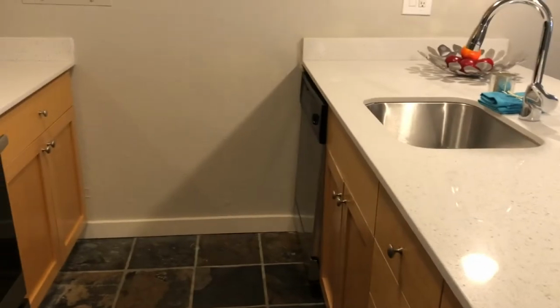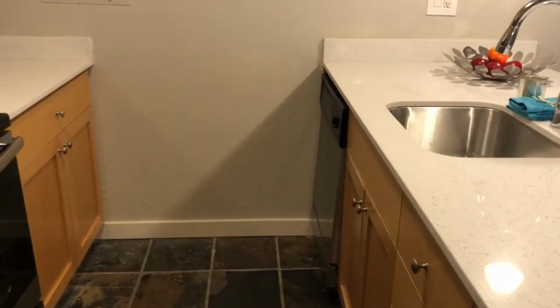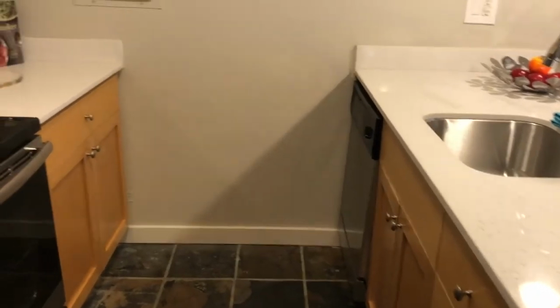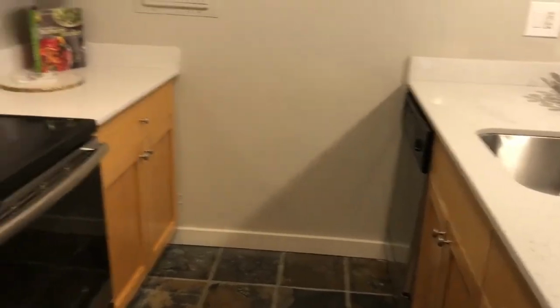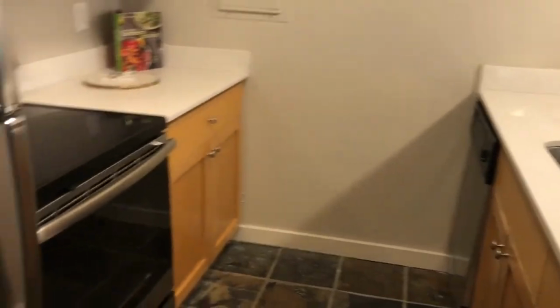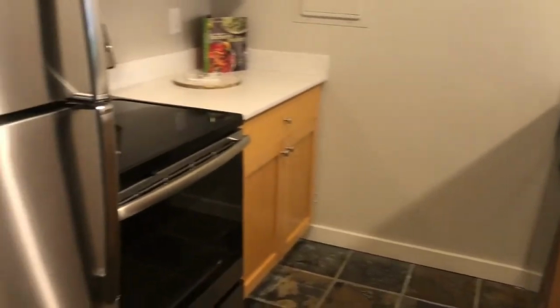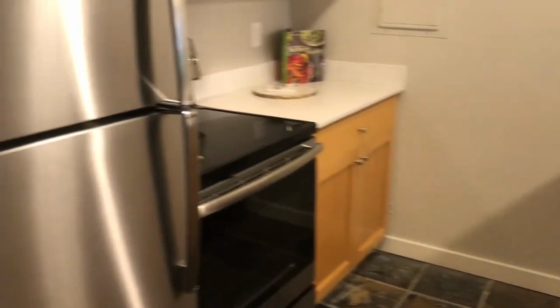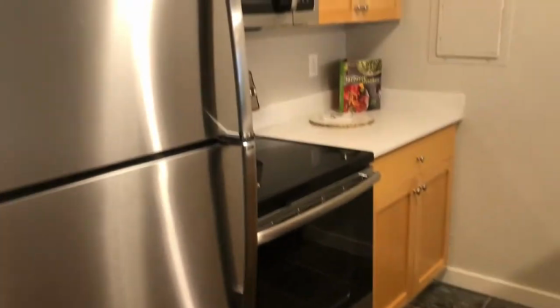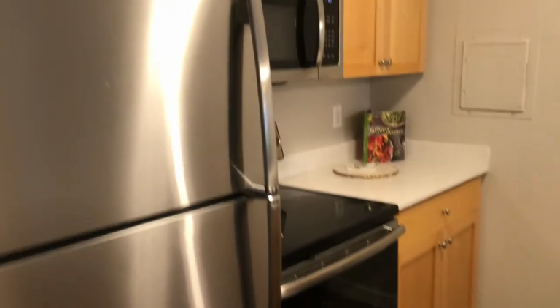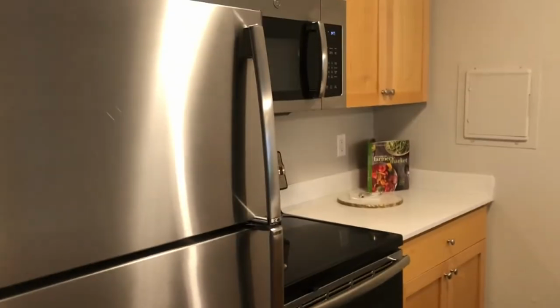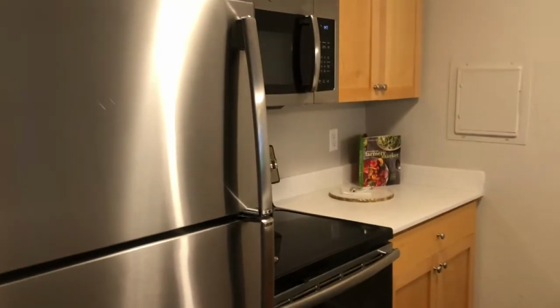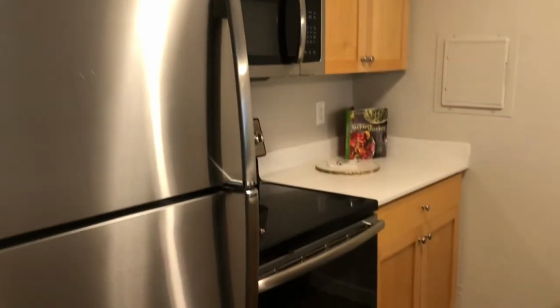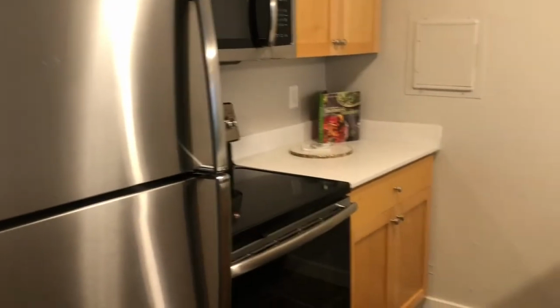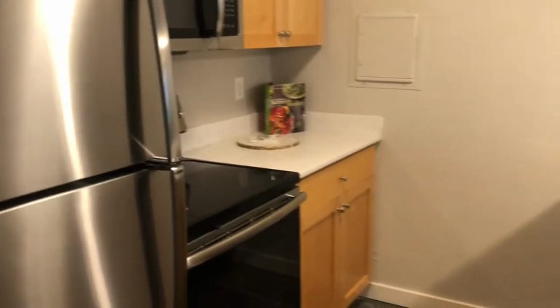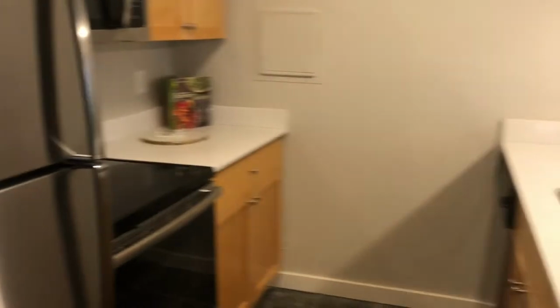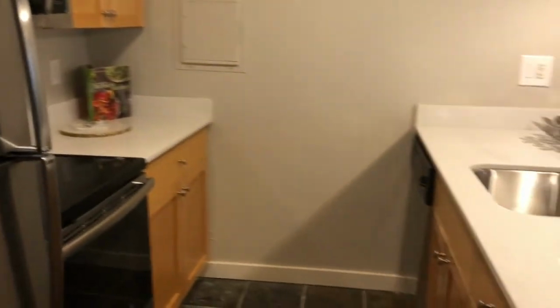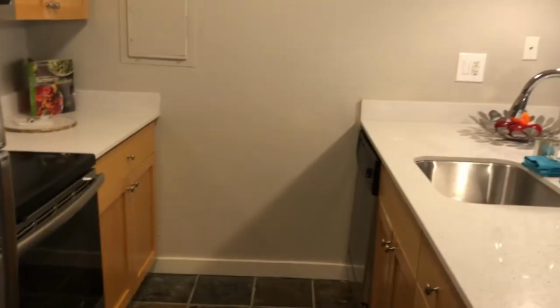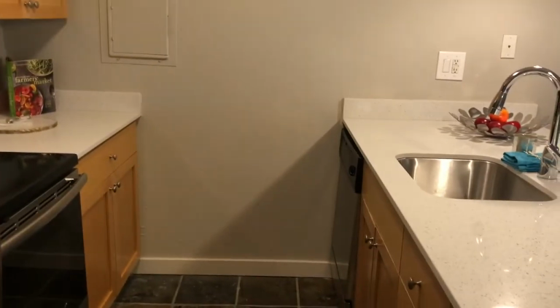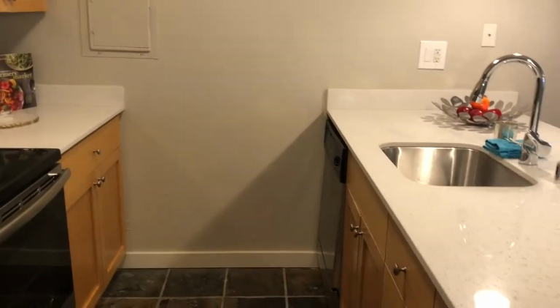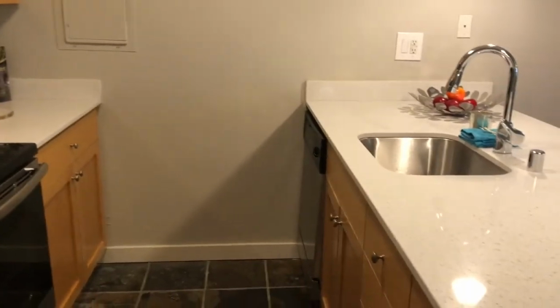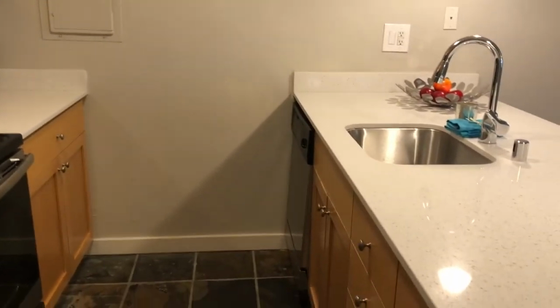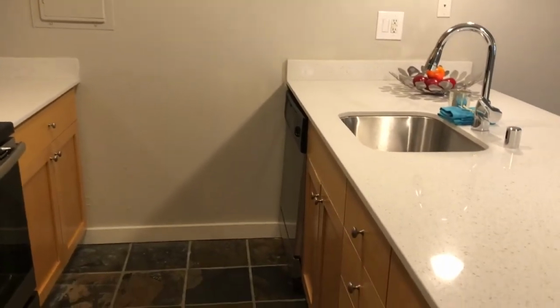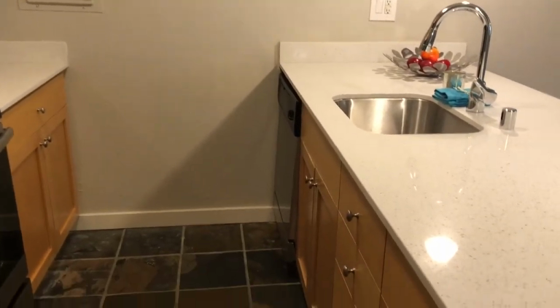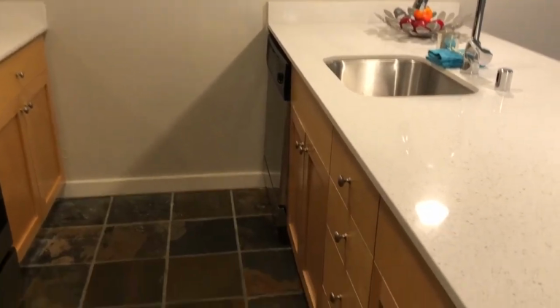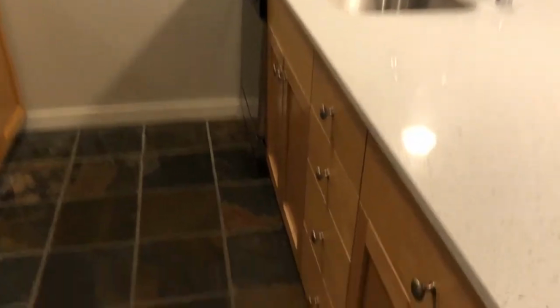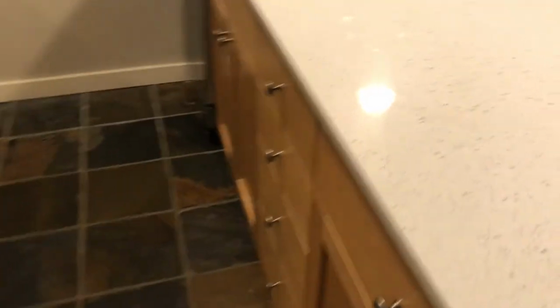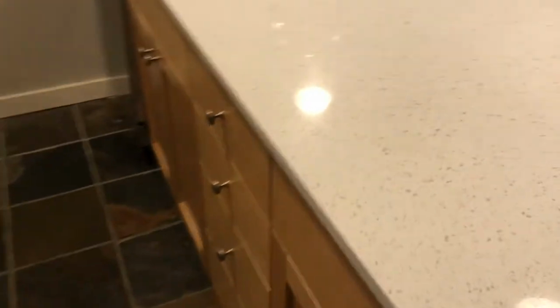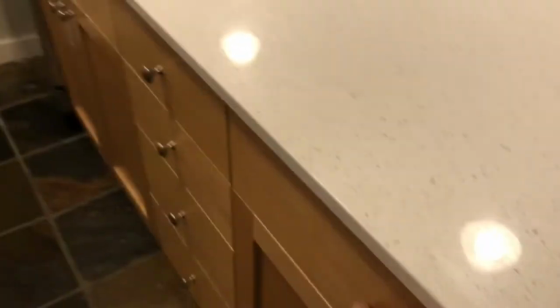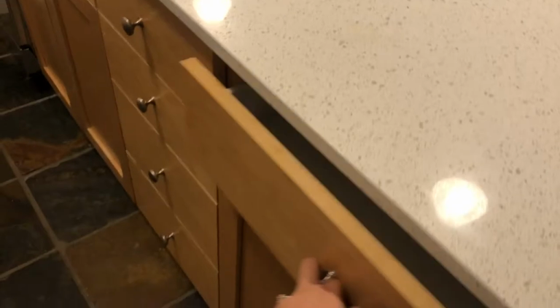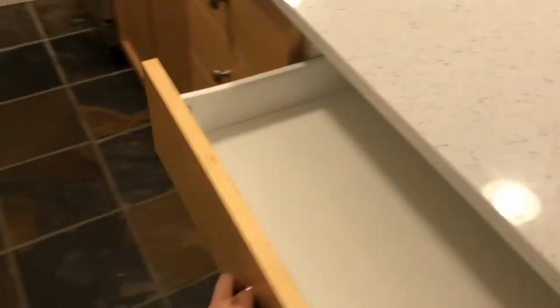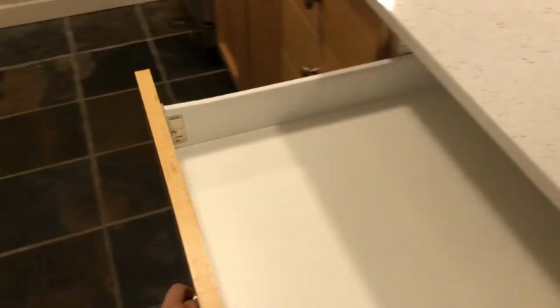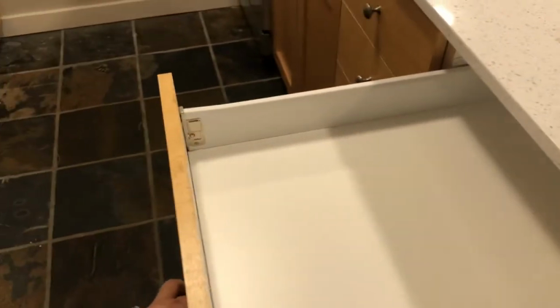It has all the appliances that you'll ever need: fridge, microwave, oven, dishwasher, garbage disposal, and plenty of storage space in those drawers here.